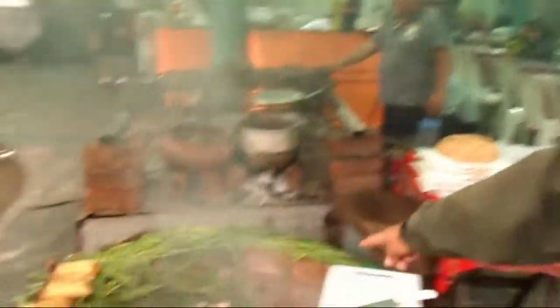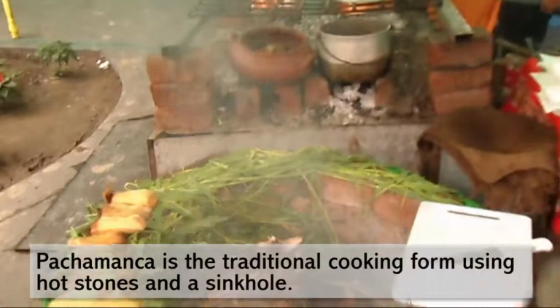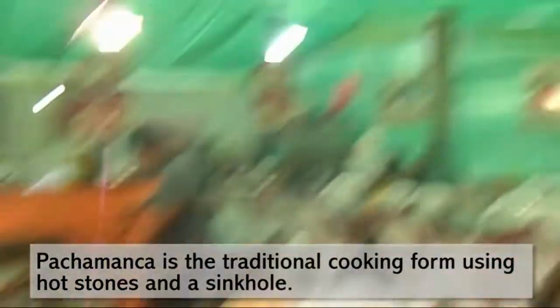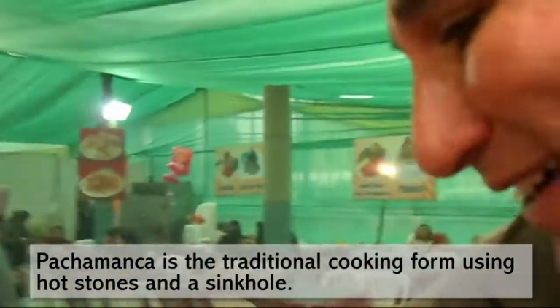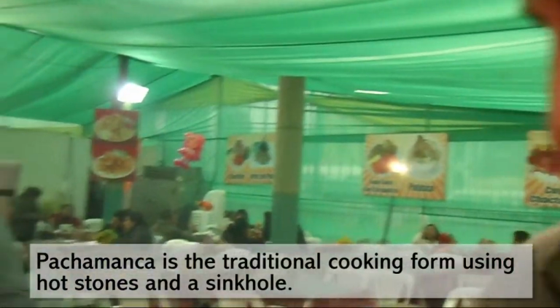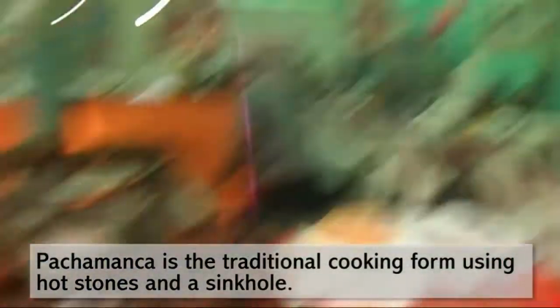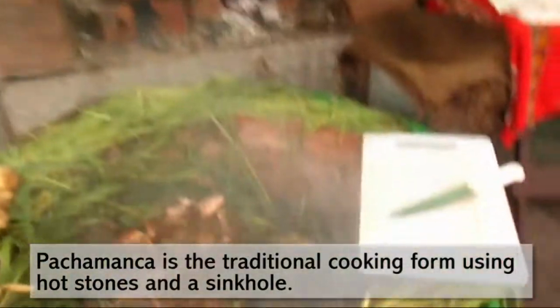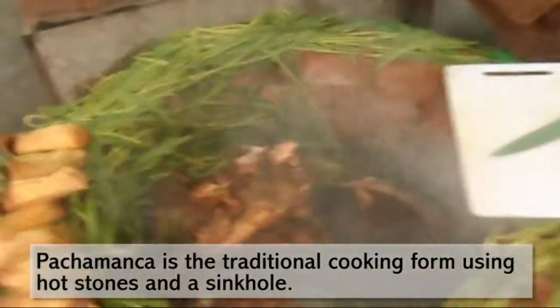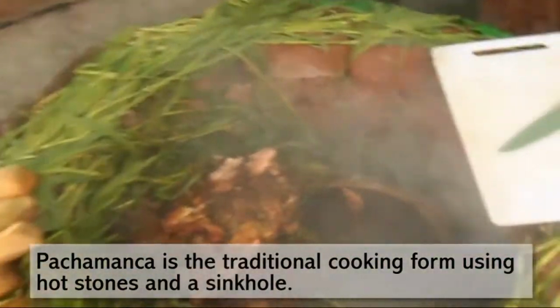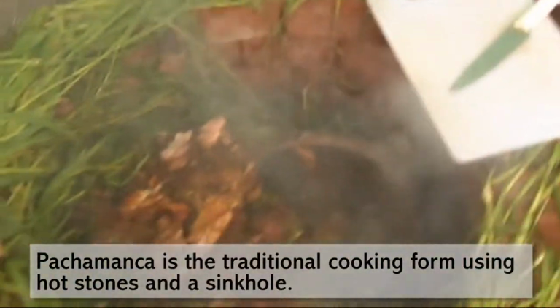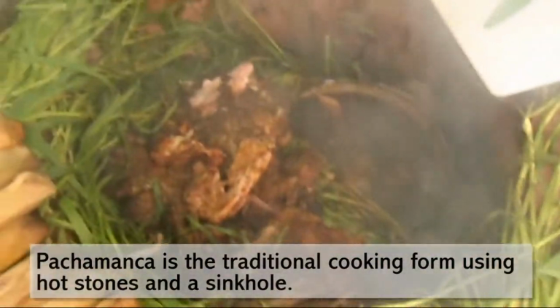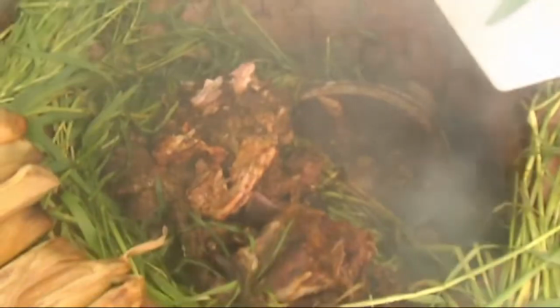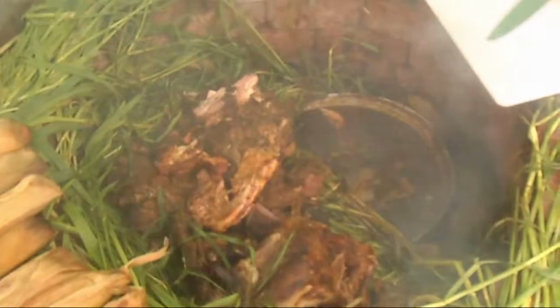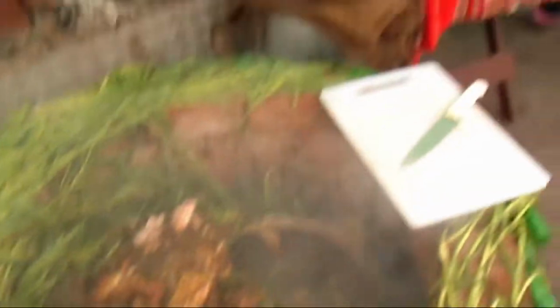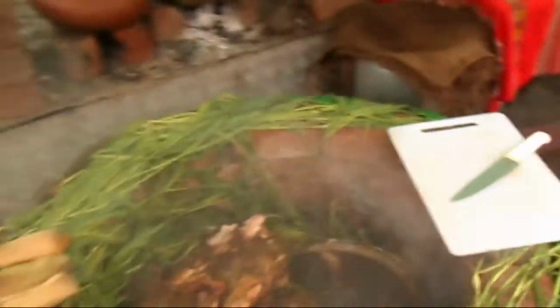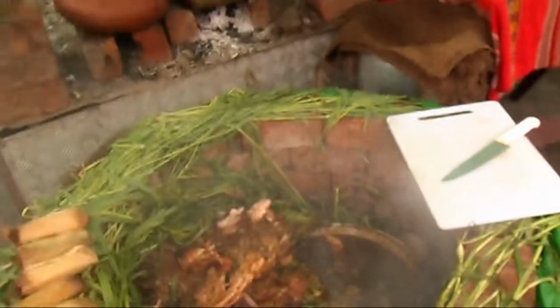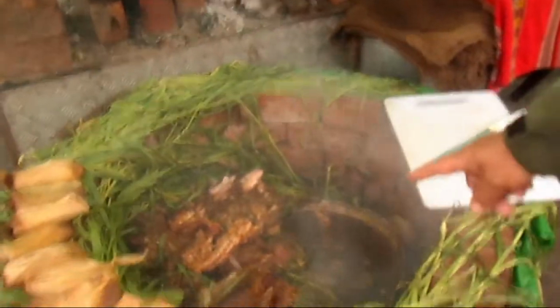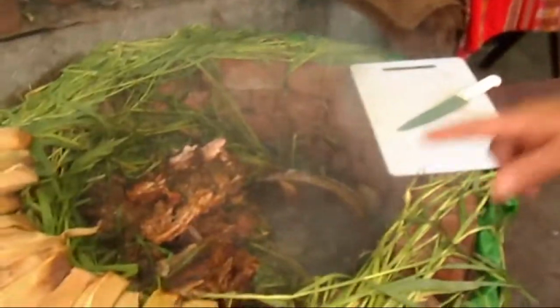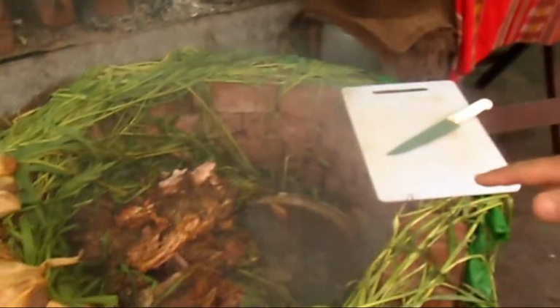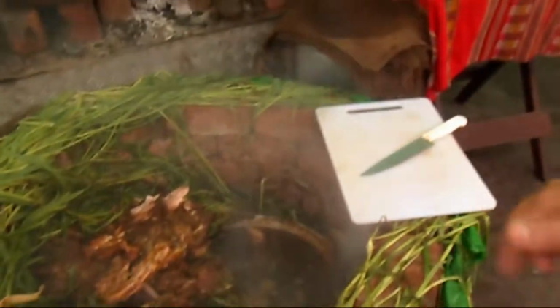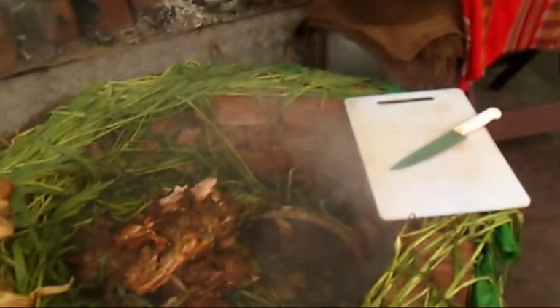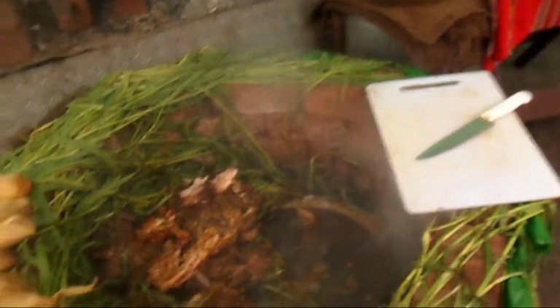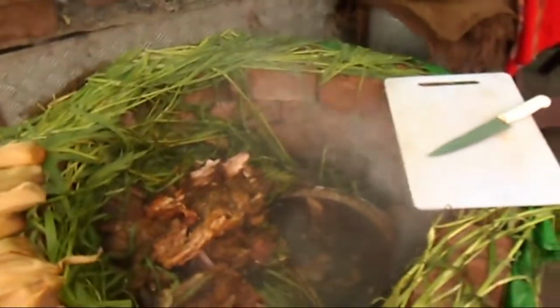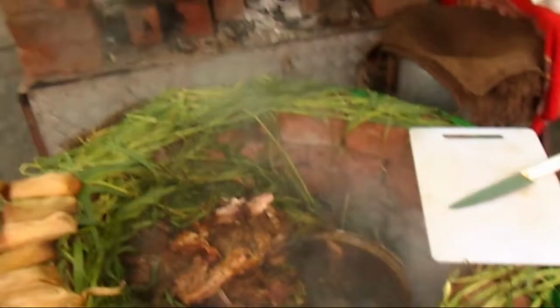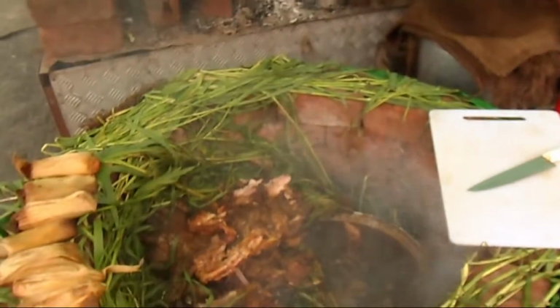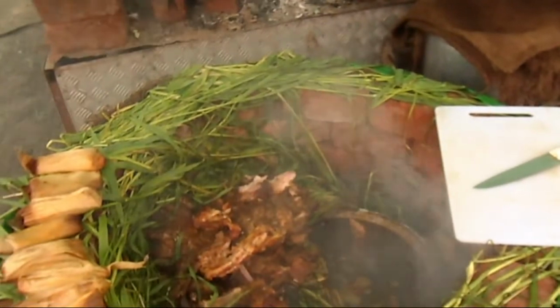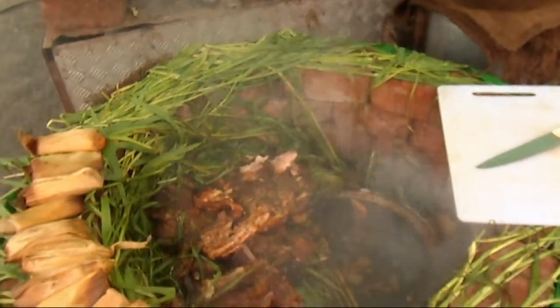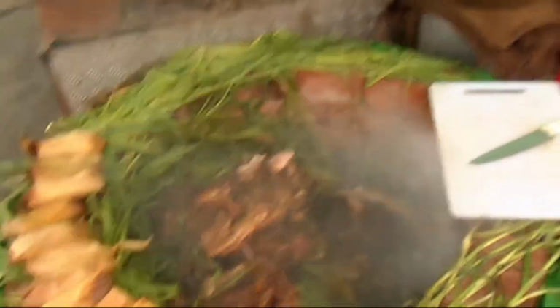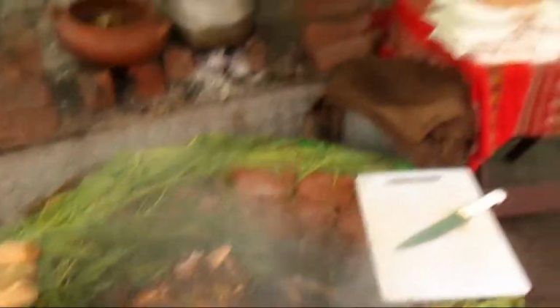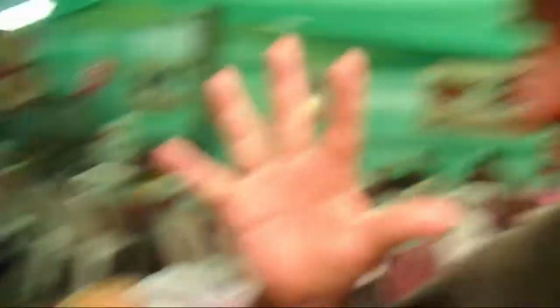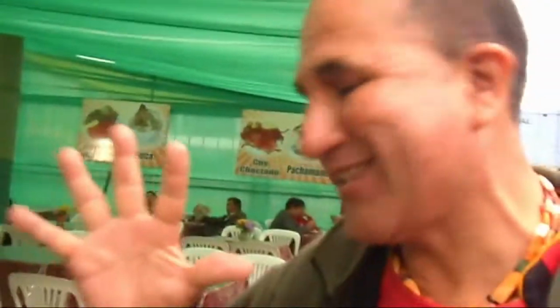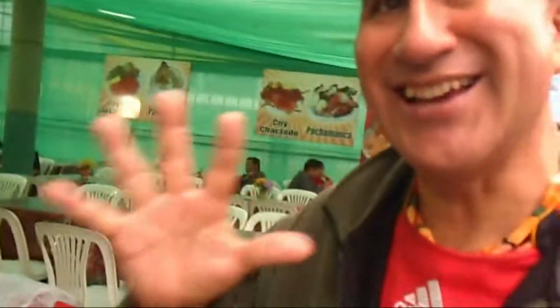This is called Pachamanca. What is this? What meat is this? There's fish, chicken, and bacon — three choices — and beef.